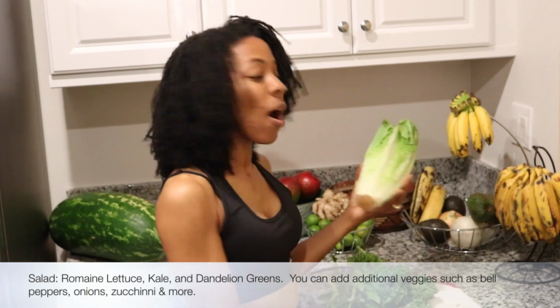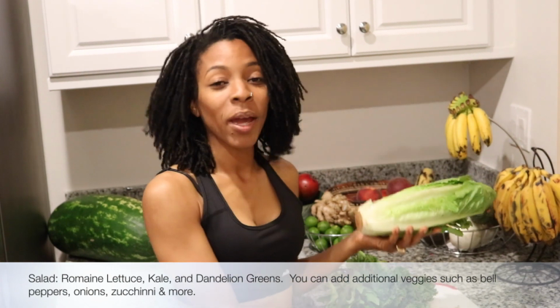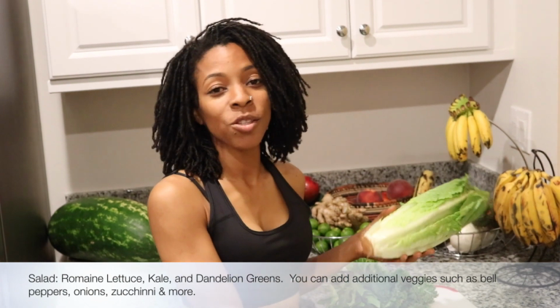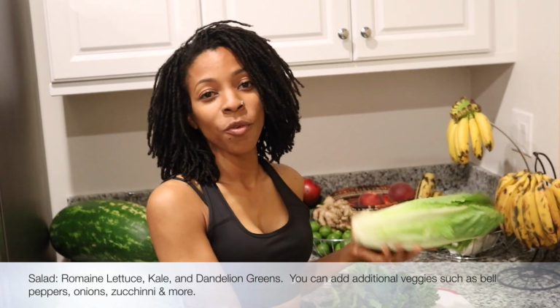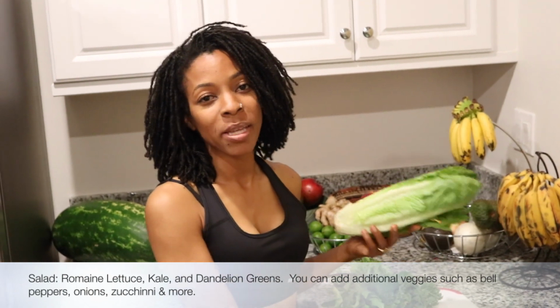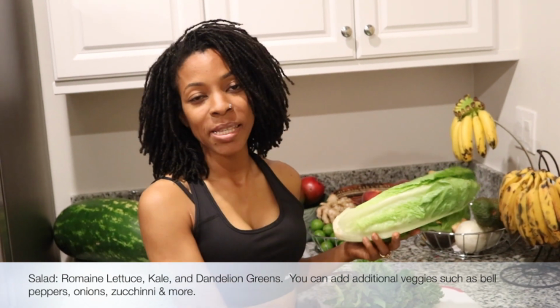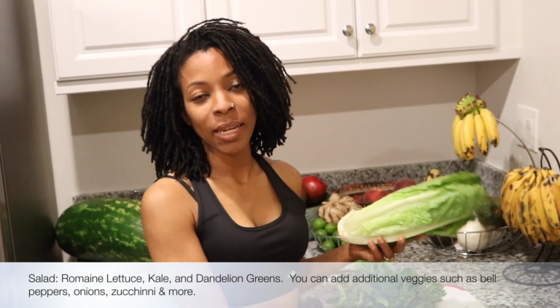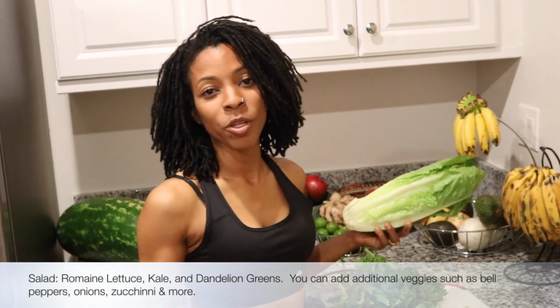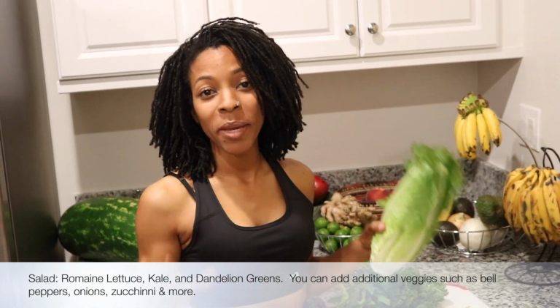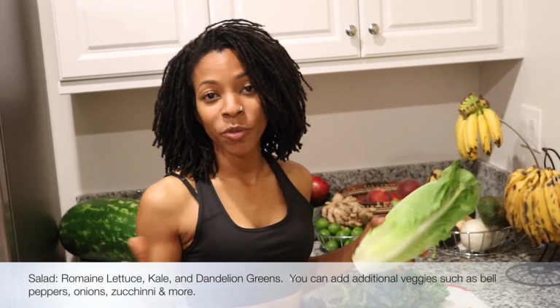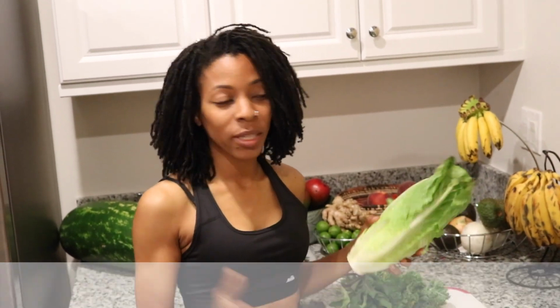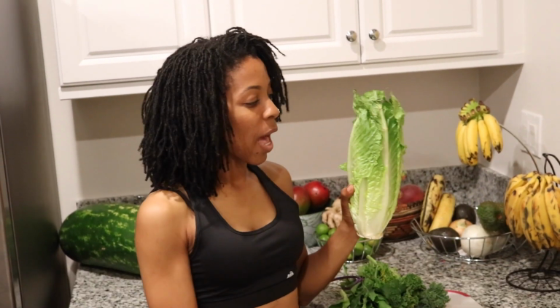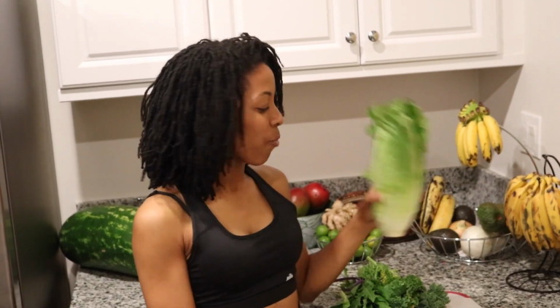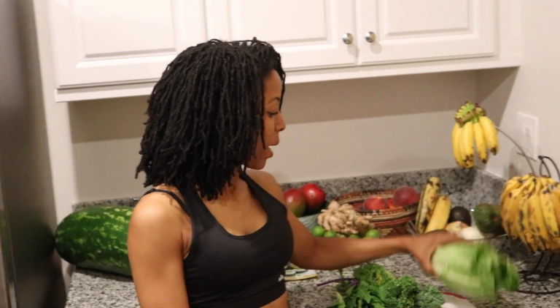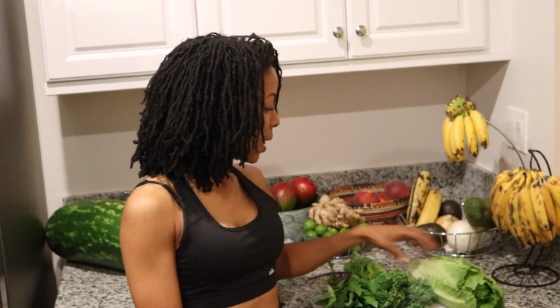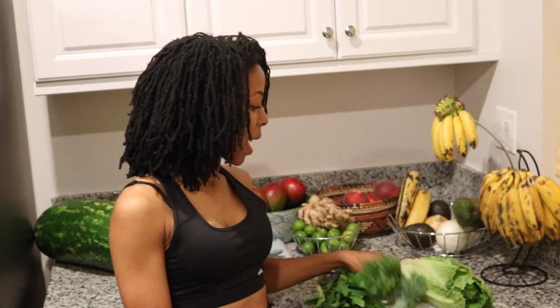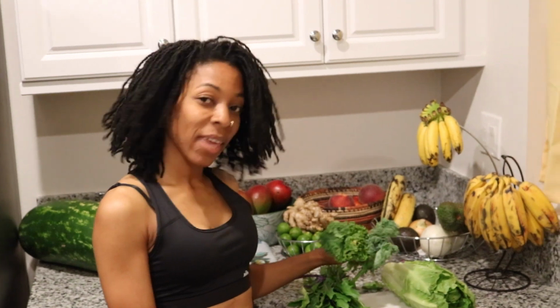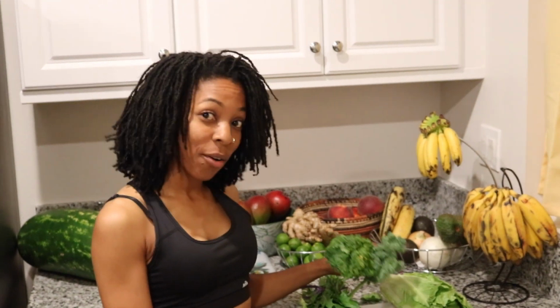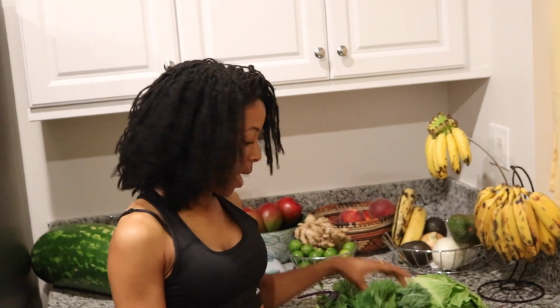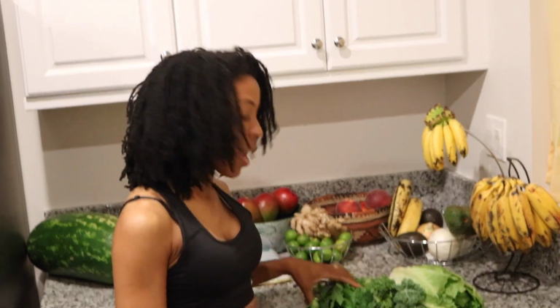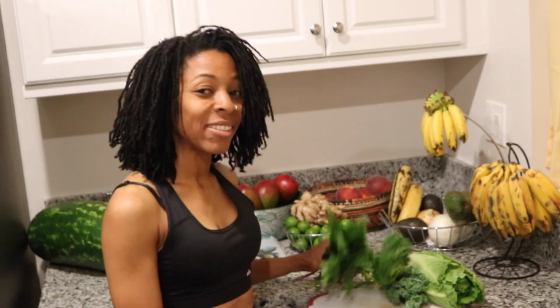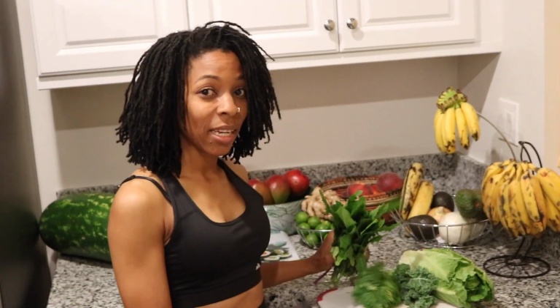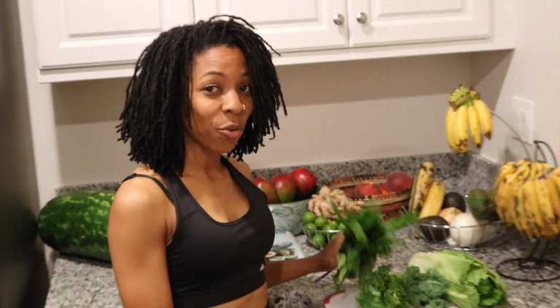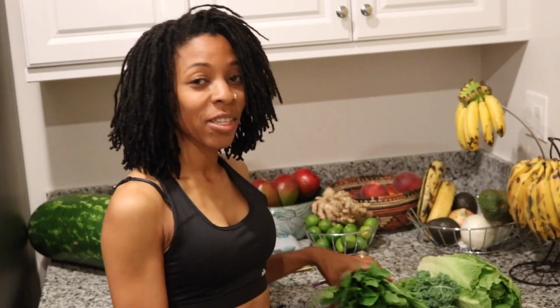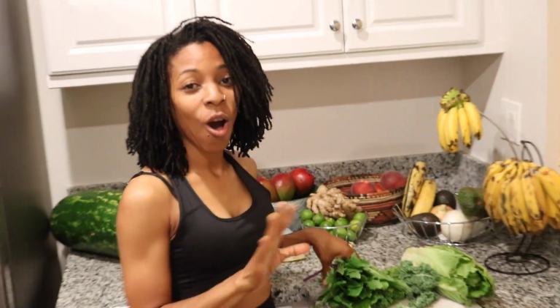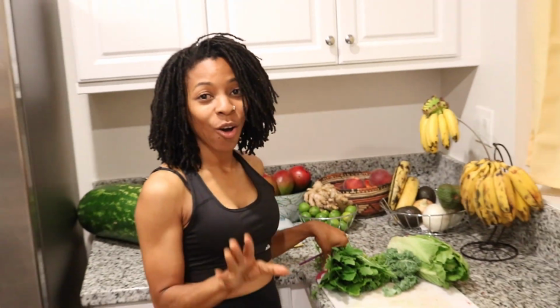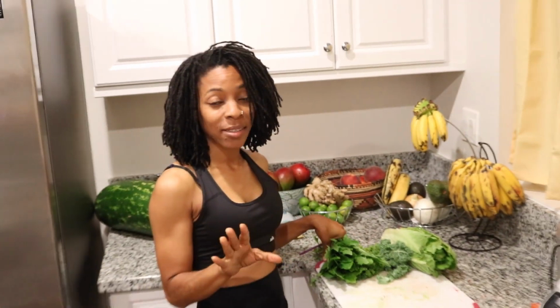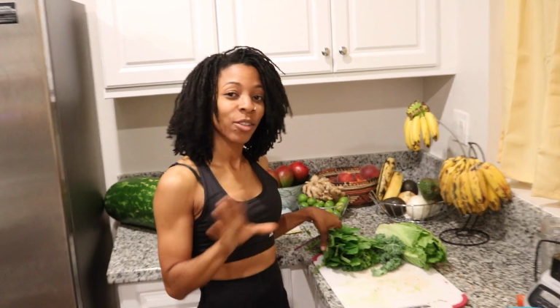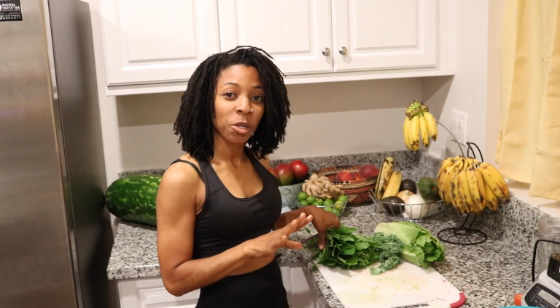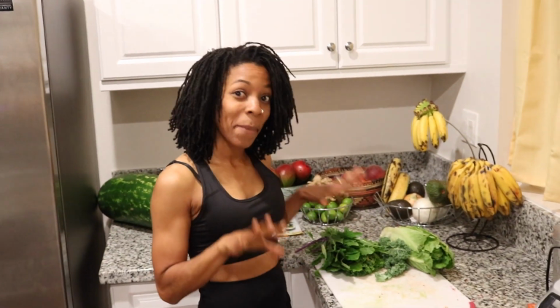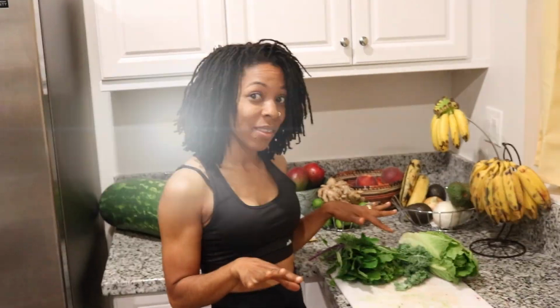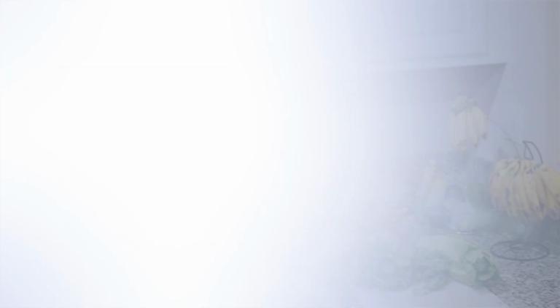For the base of my salad I'm going to use a mixture of greens: I have romaine lettuce, I have kale, and then I have dandelion greens — all excellent. That's going to be the base of the salad.